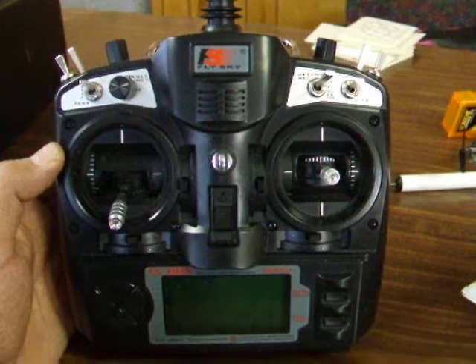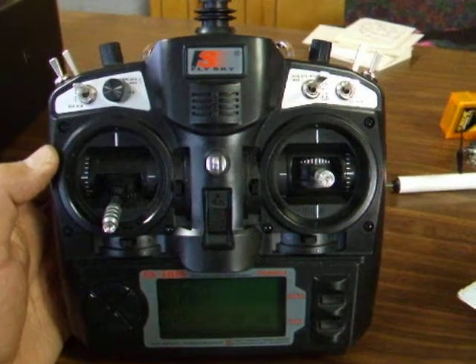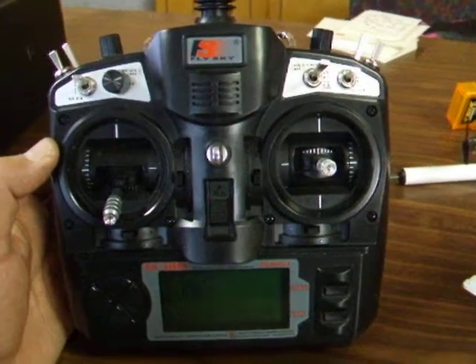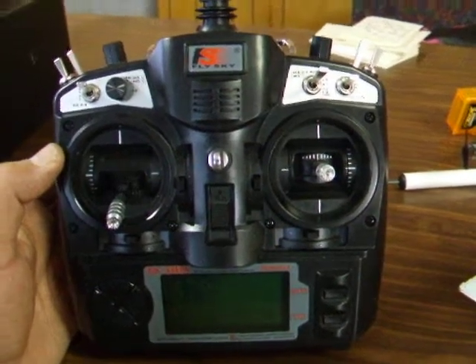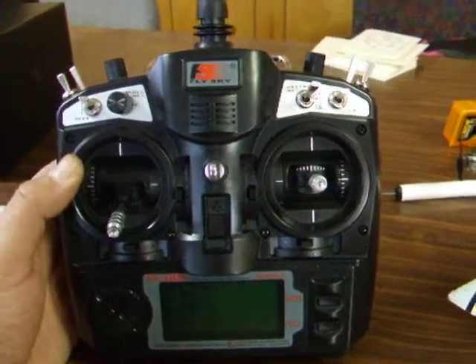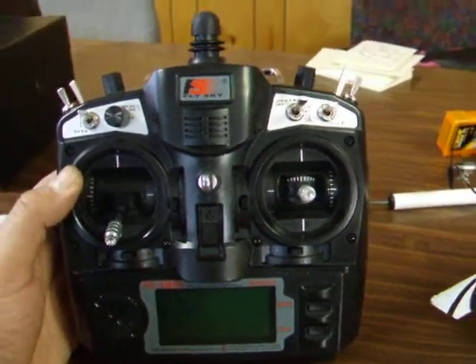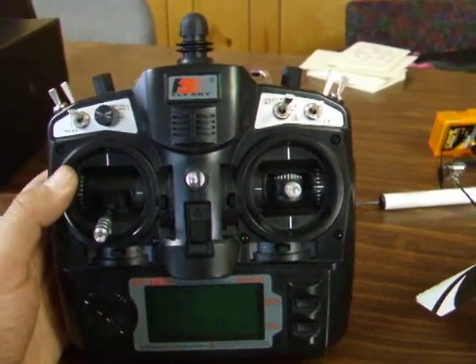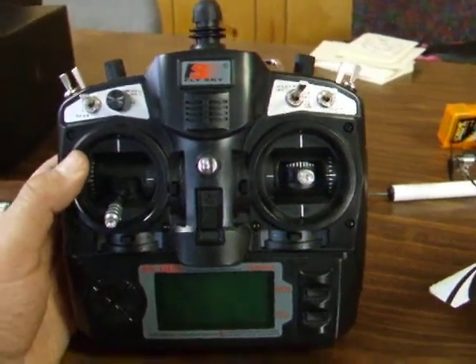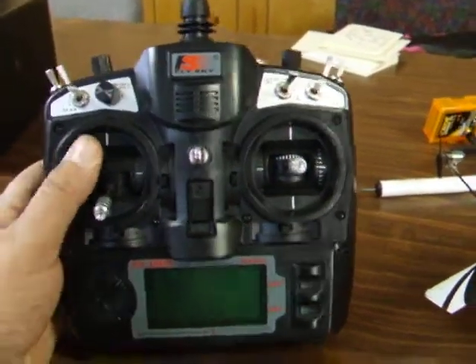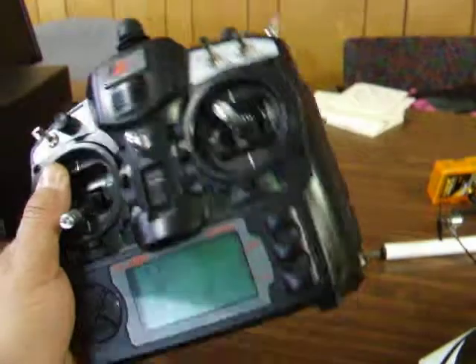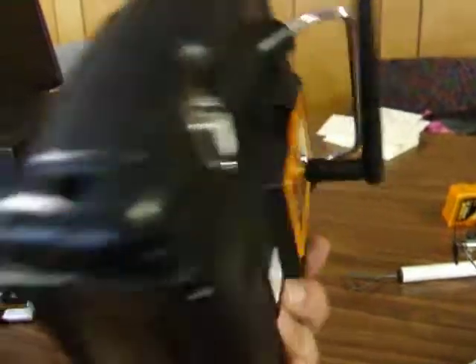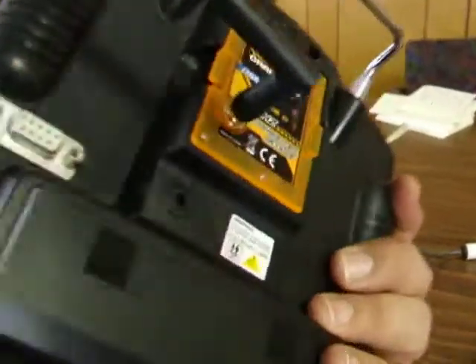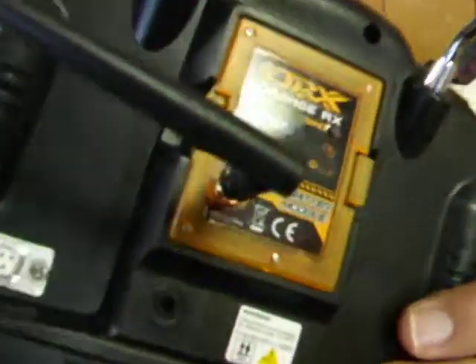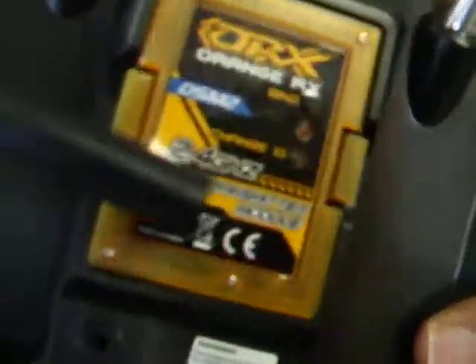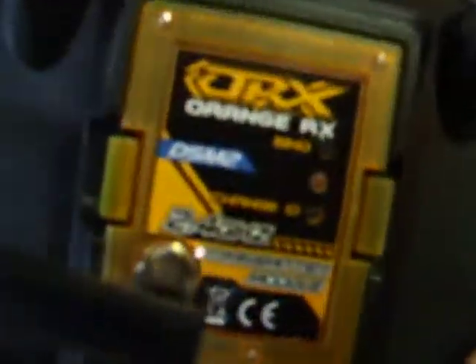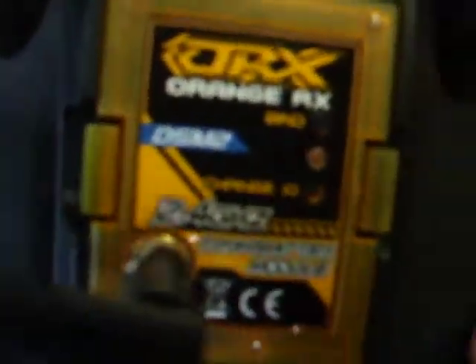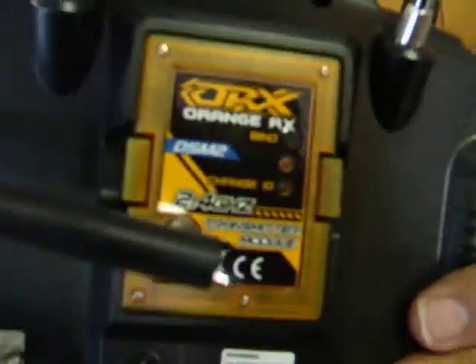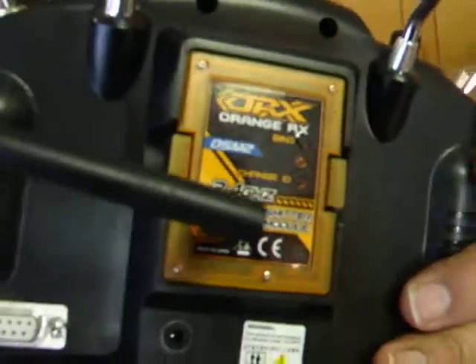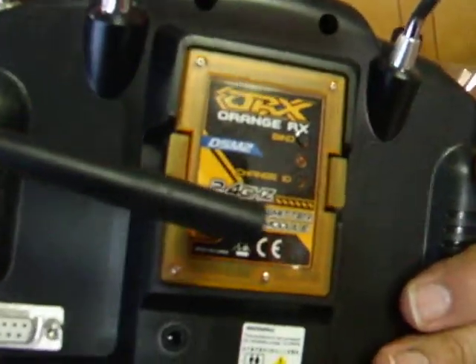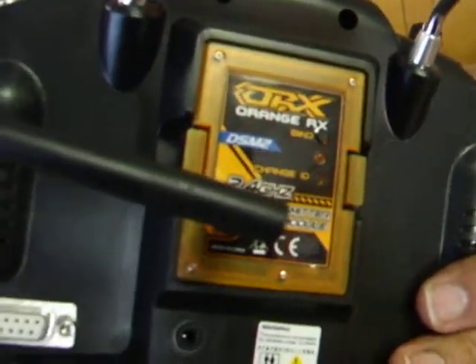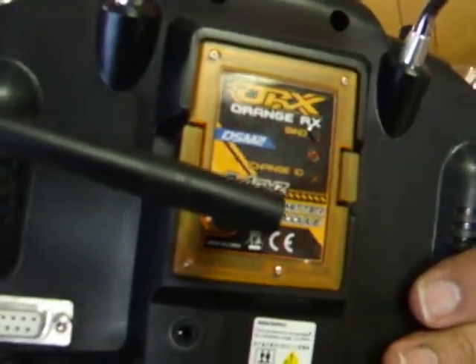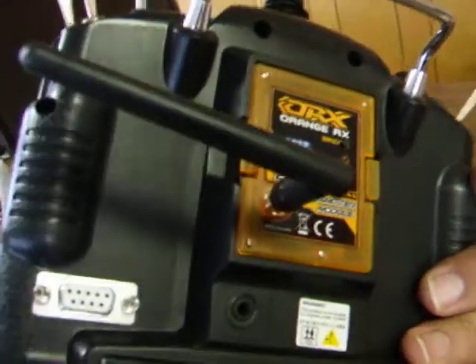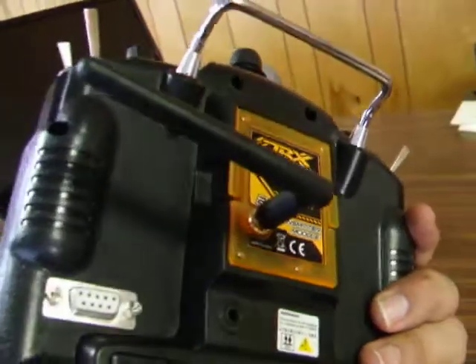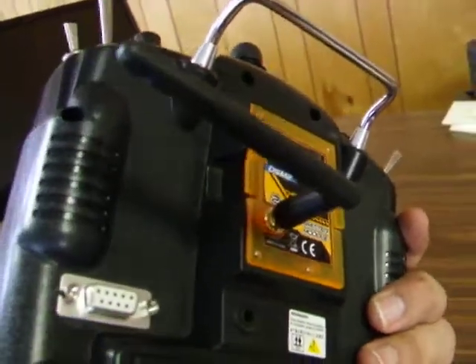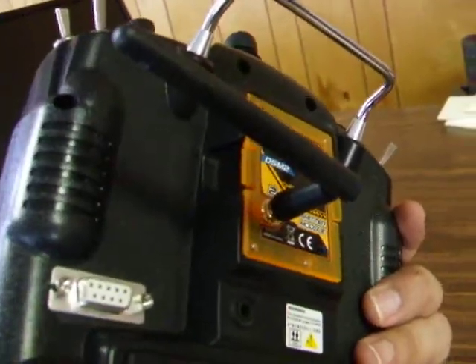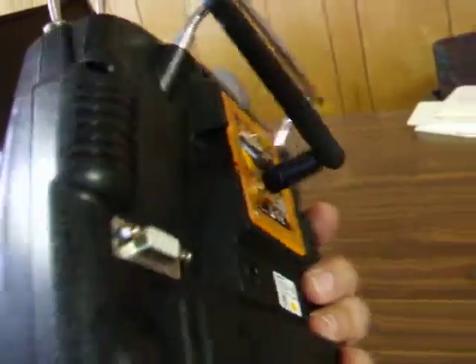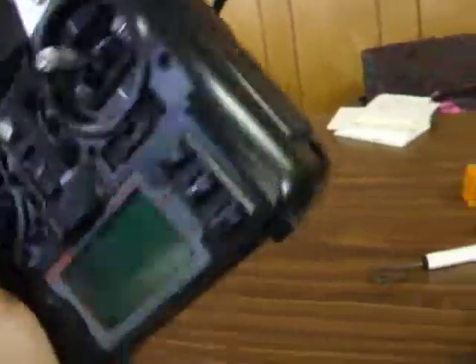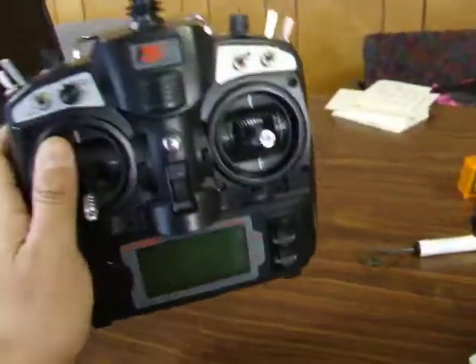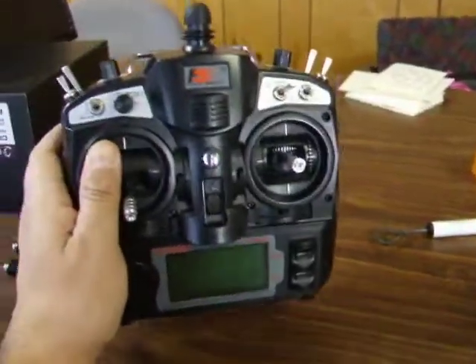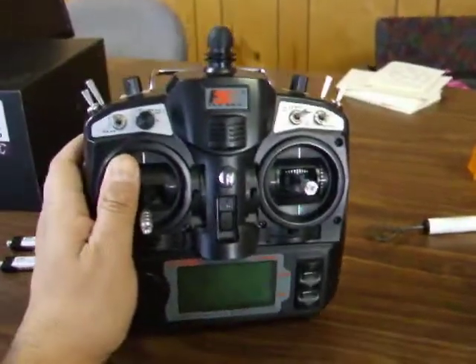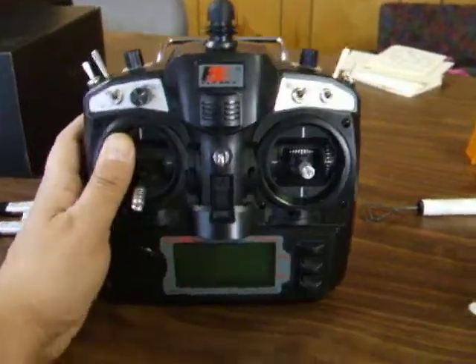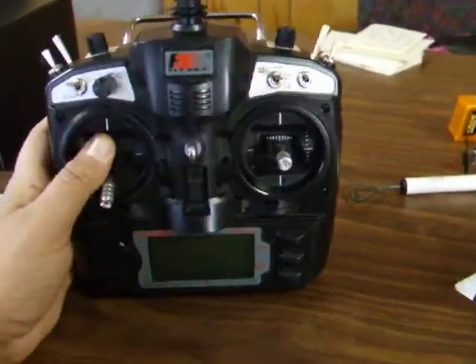Hey, it's Steve here. I just thought I'd let you see that I got it all working with the 9X, and this is the $30 DSM2 DSMX radio that plugs in here. And got all the programming done on here.